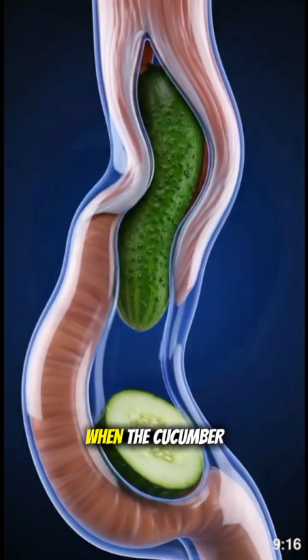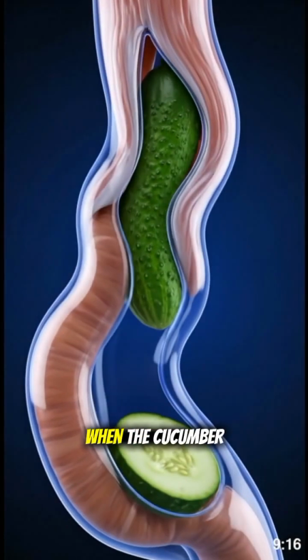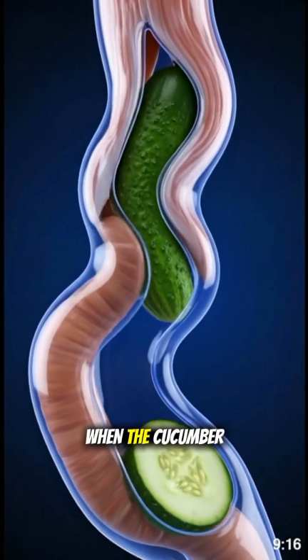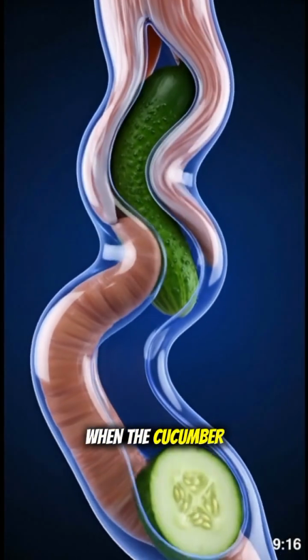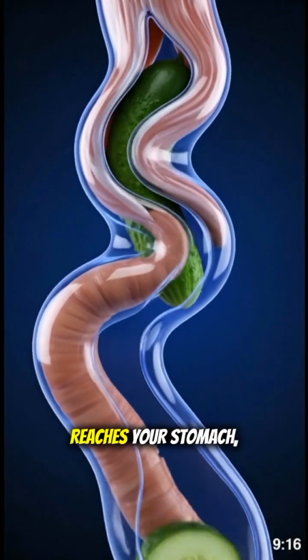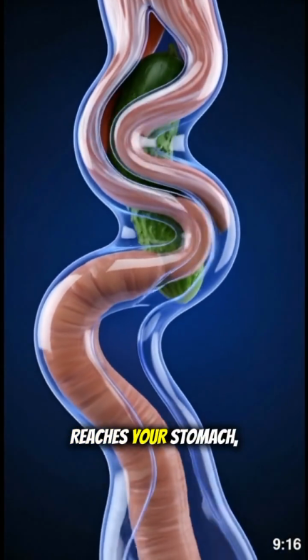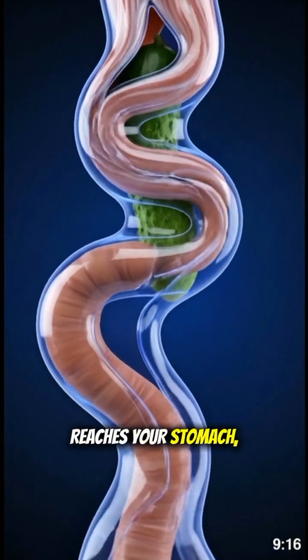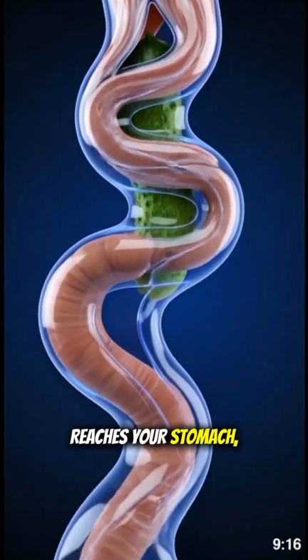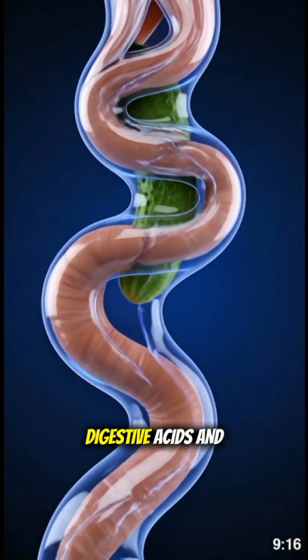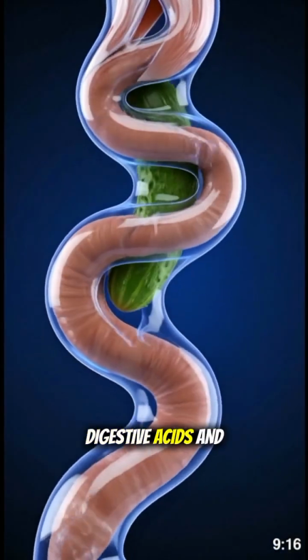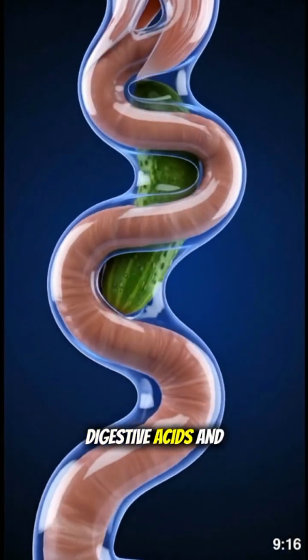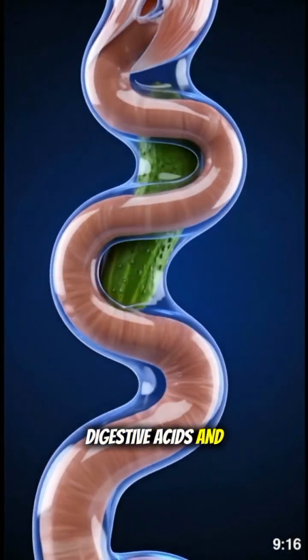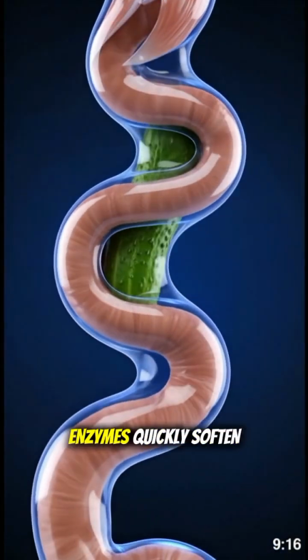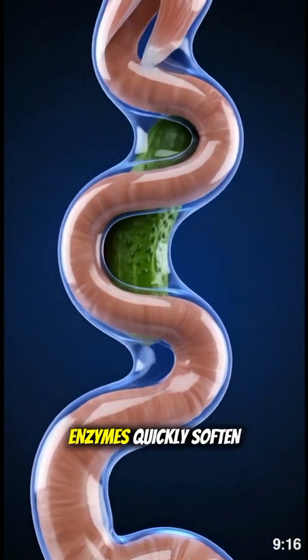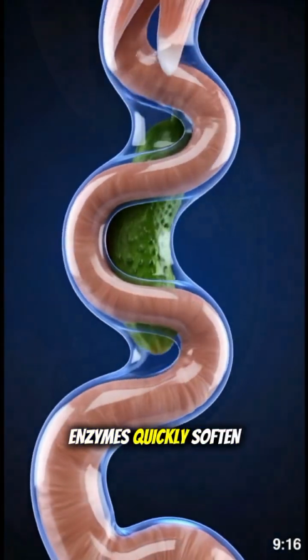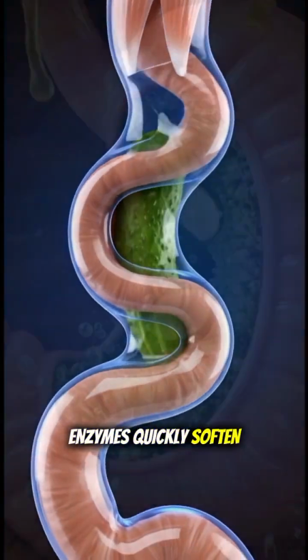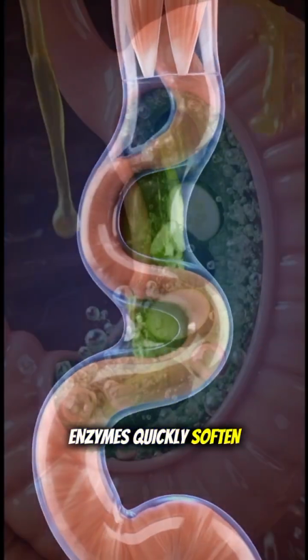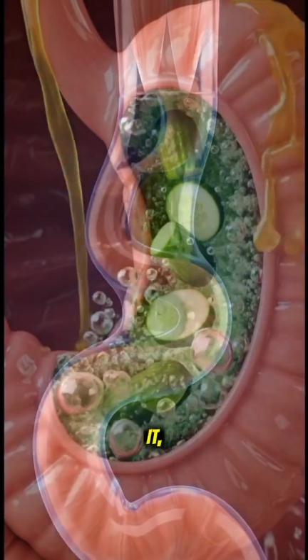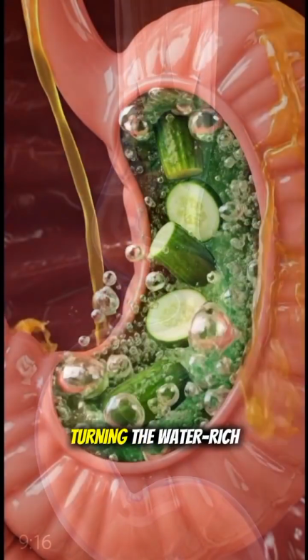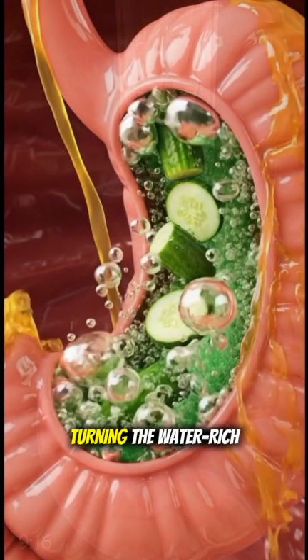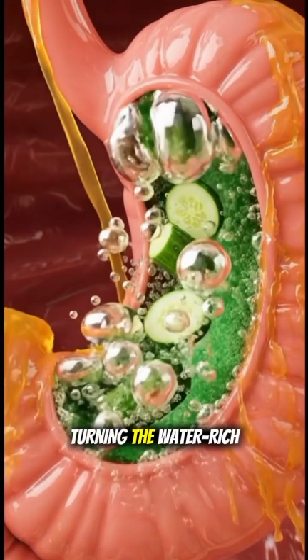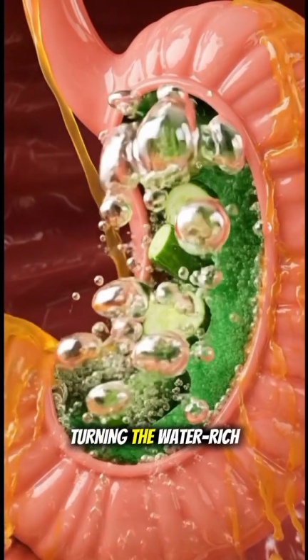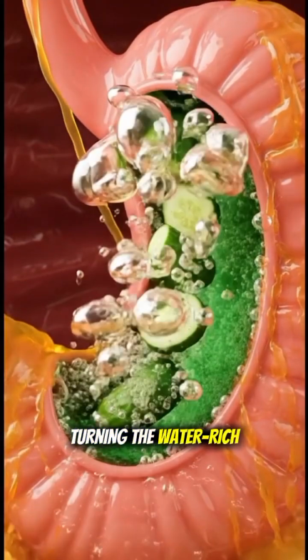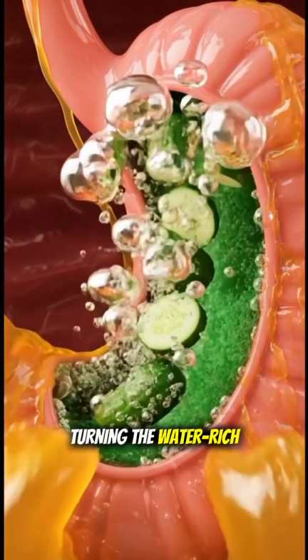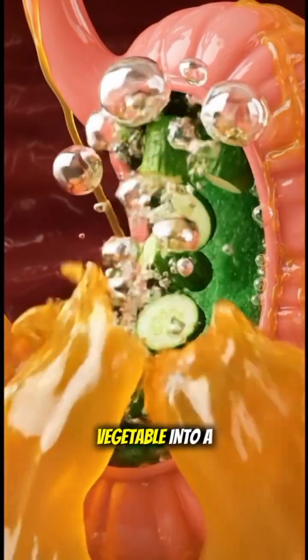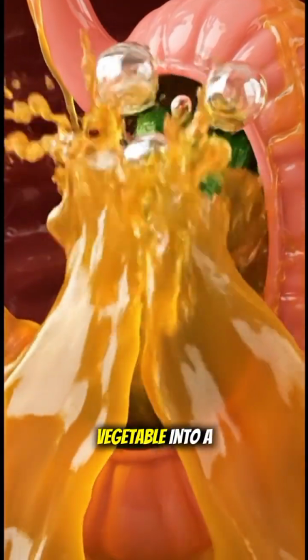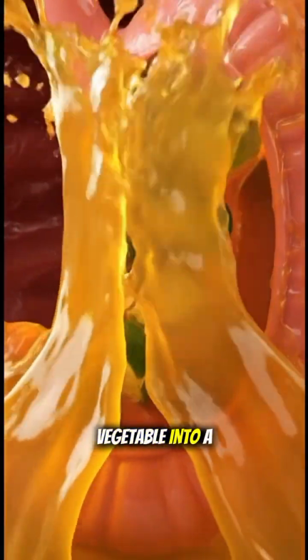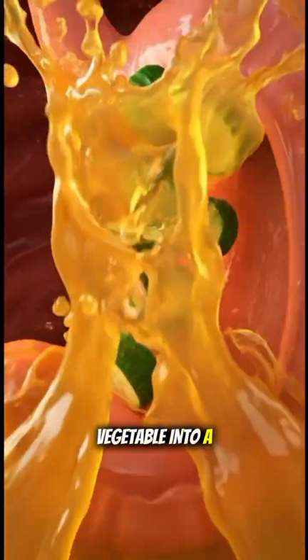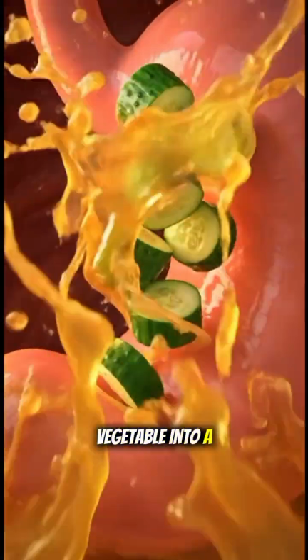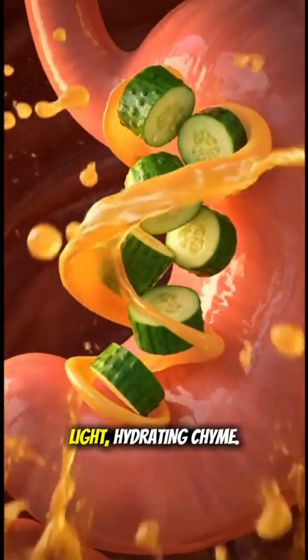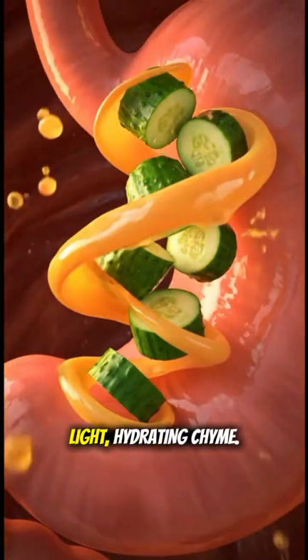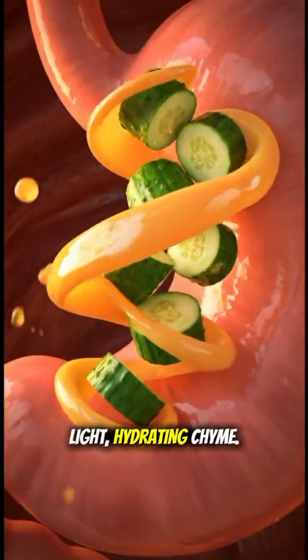When the cucumber reaches your stomach, digestive acids and enzymes quickly soften it, turning the water-rich vegetable into a light, hydrating chyme.